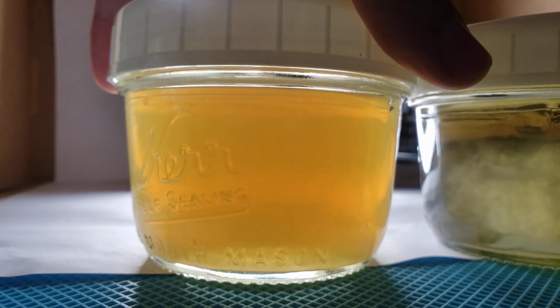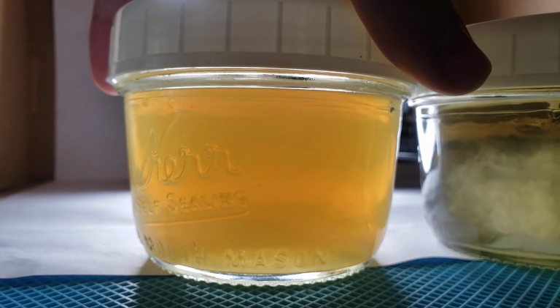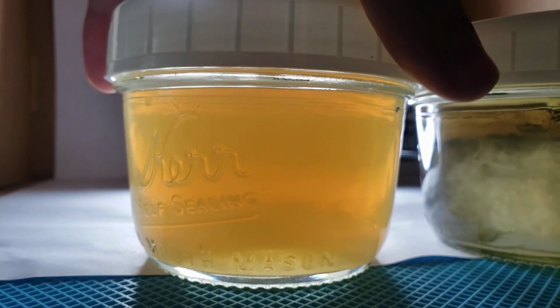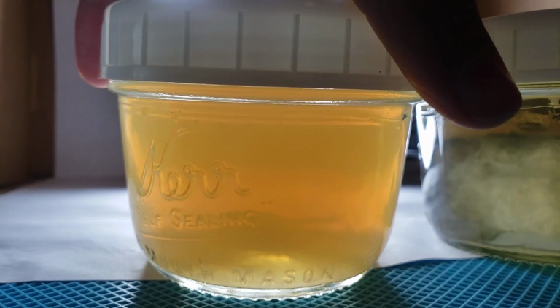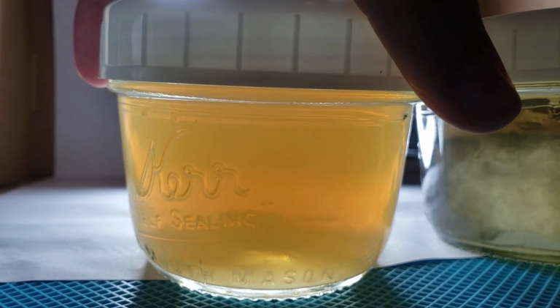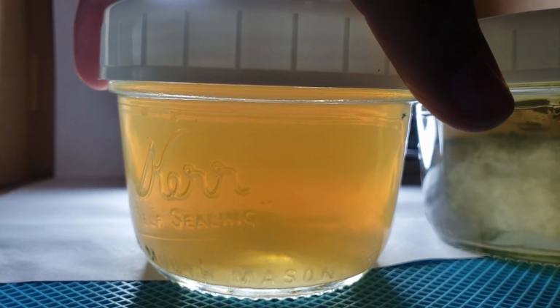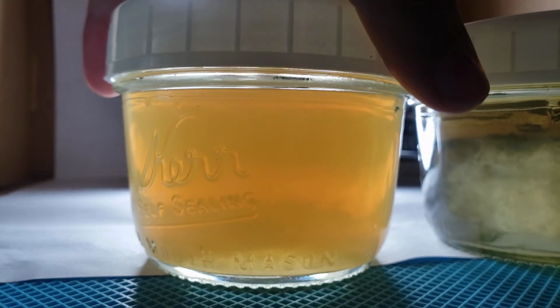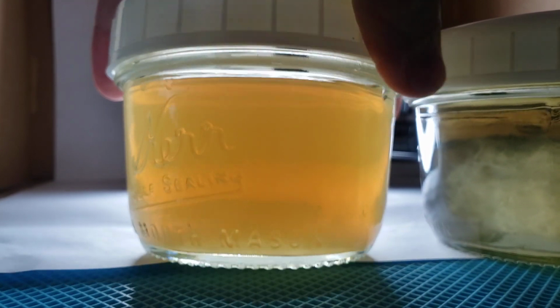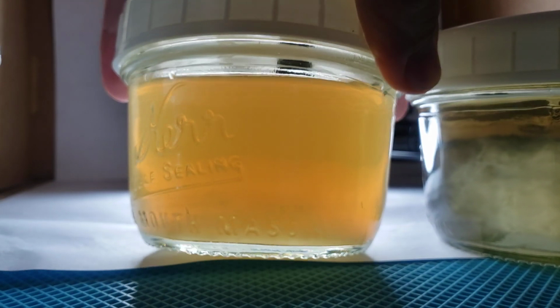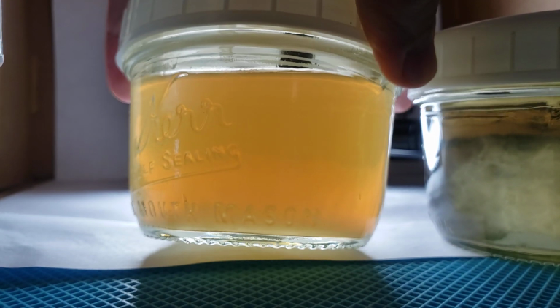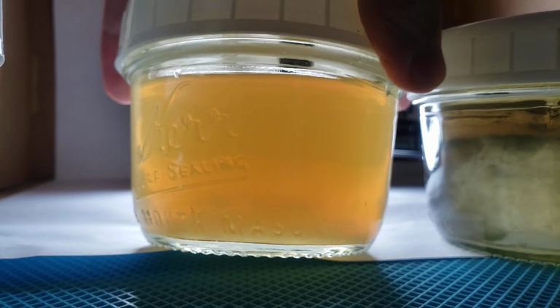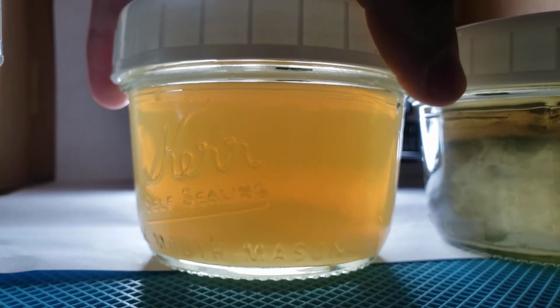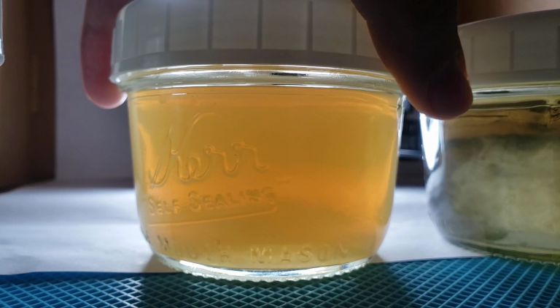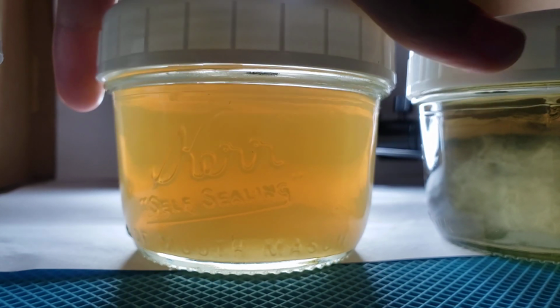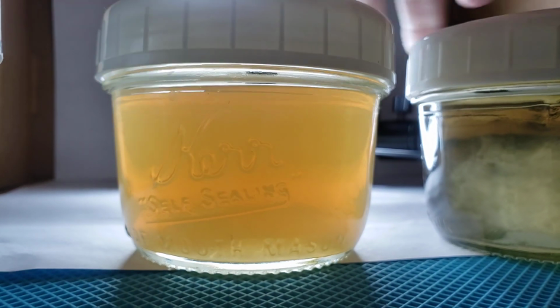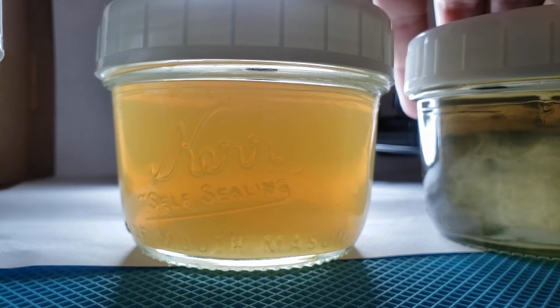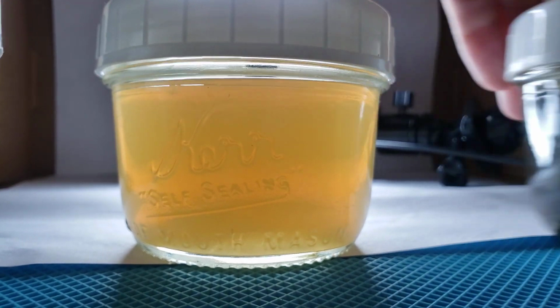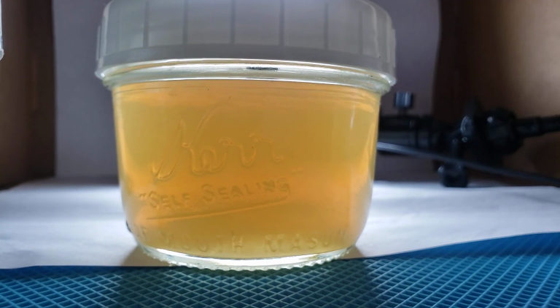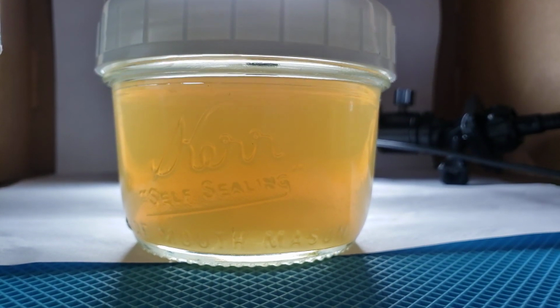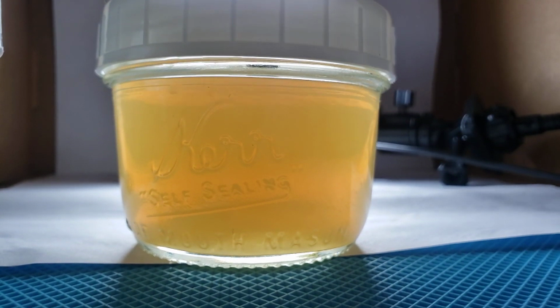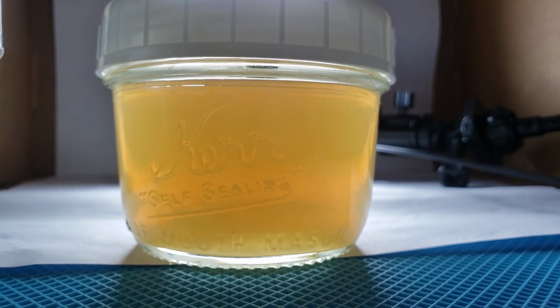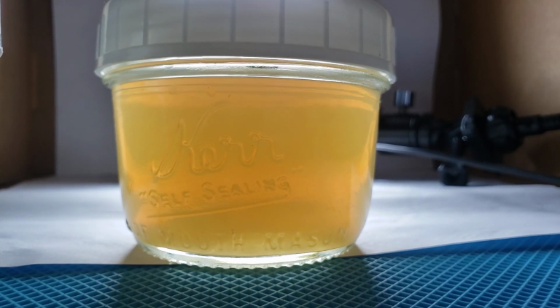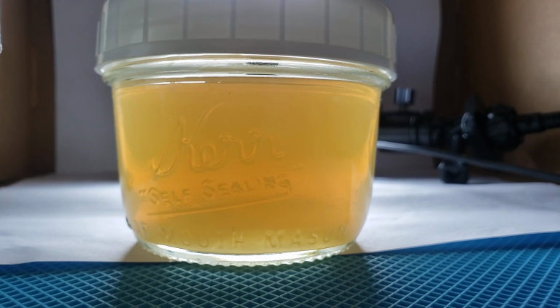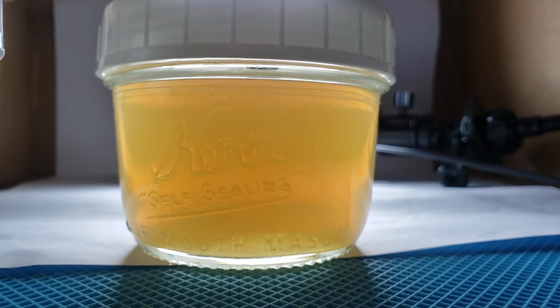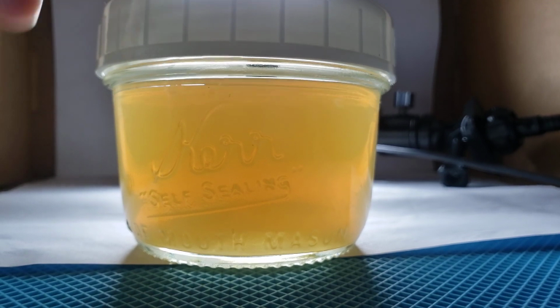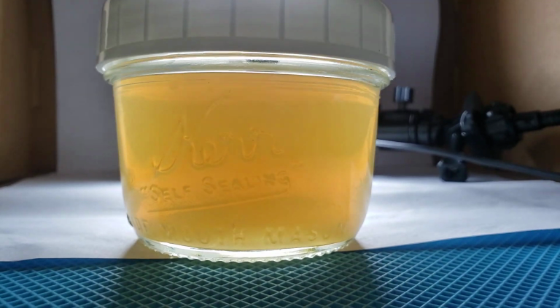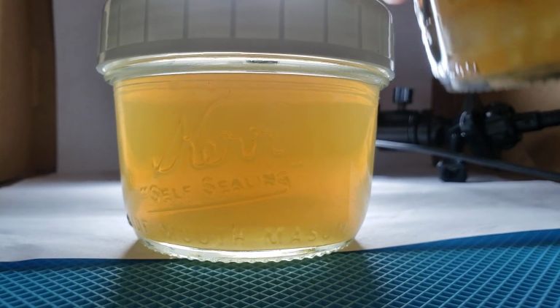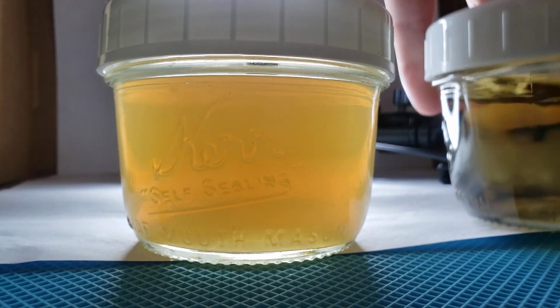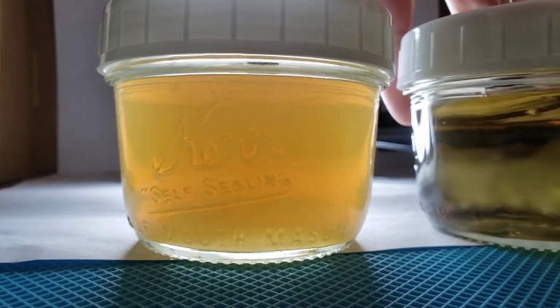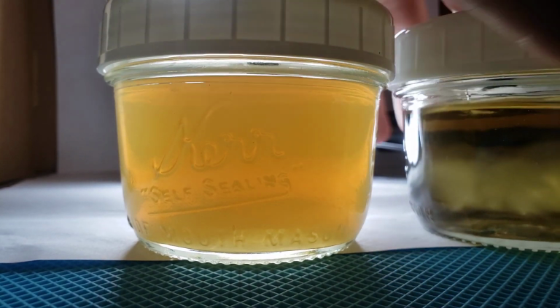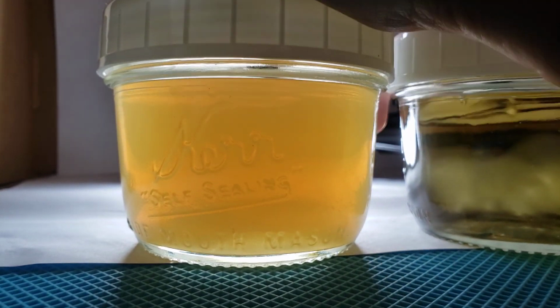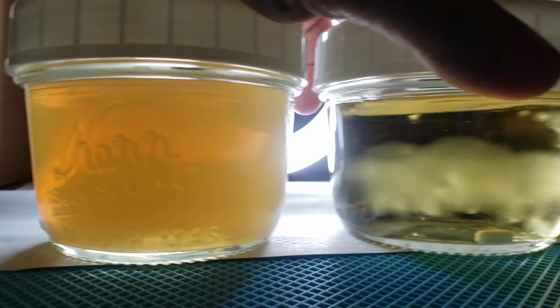Cloudy mess. Slimy at the bottom. Just a scum layer. I hope this properly illustrates what a contaminated, failed liquid culture looks like.